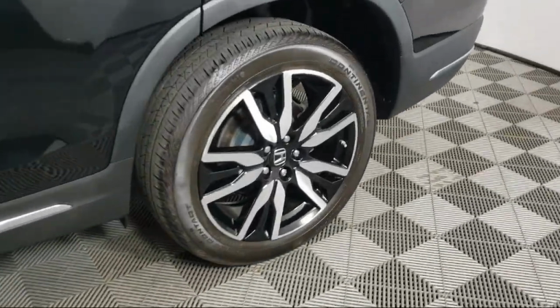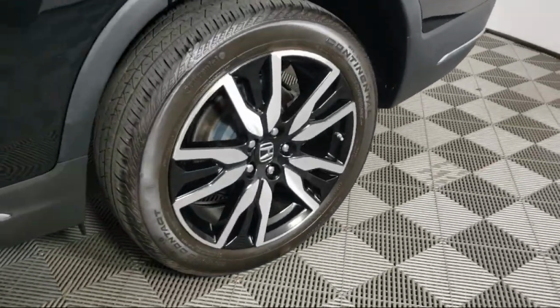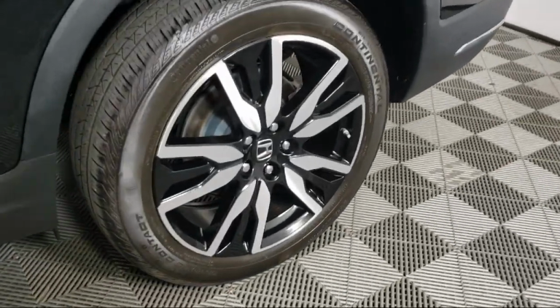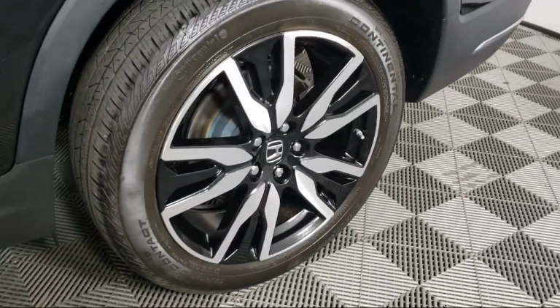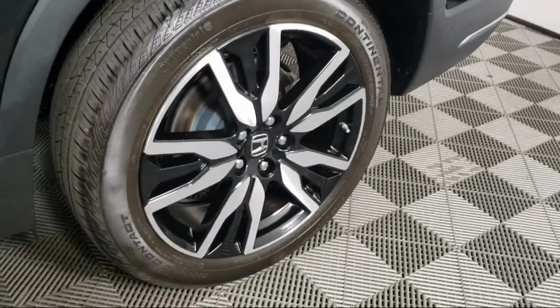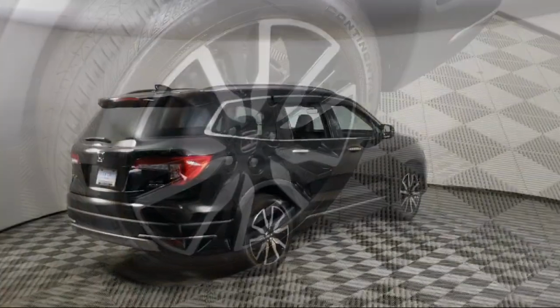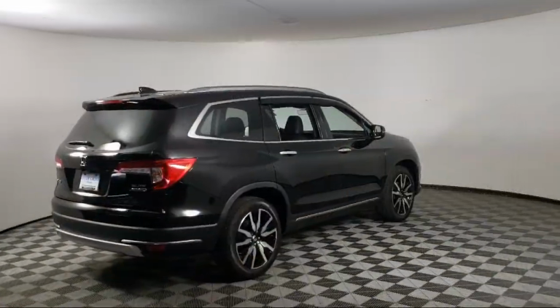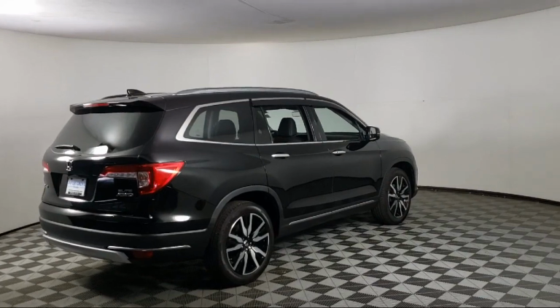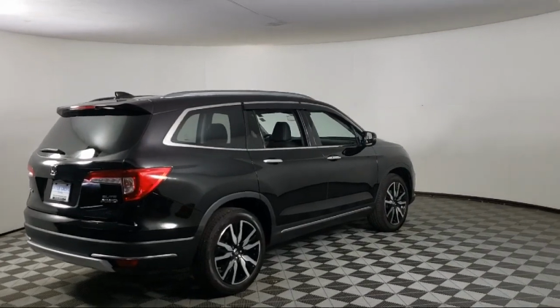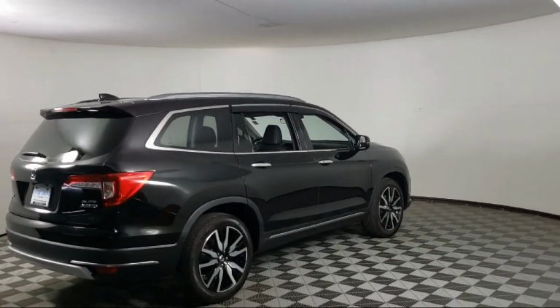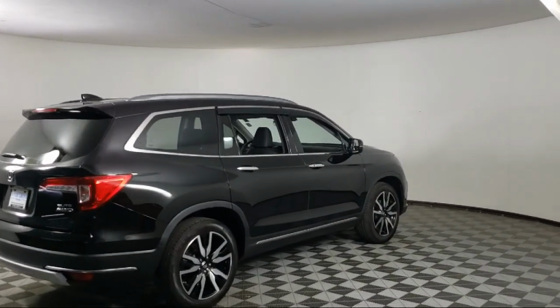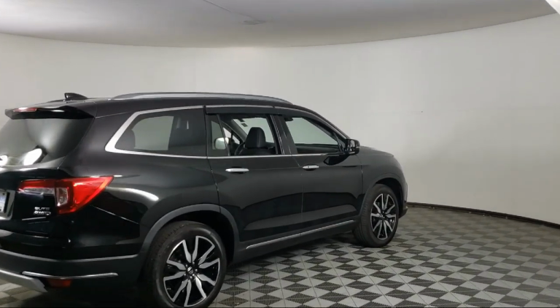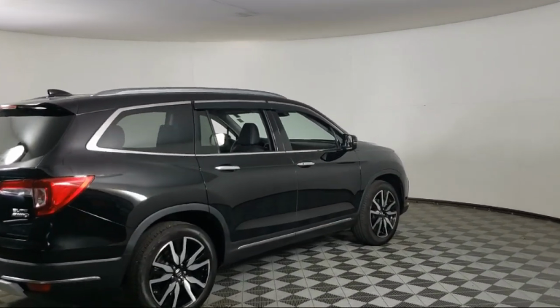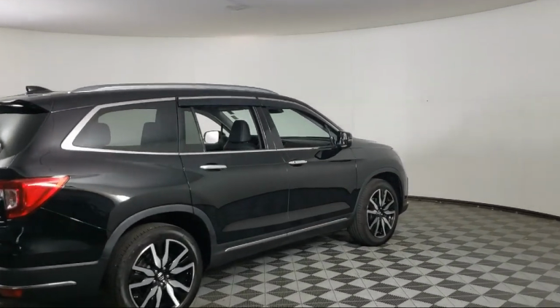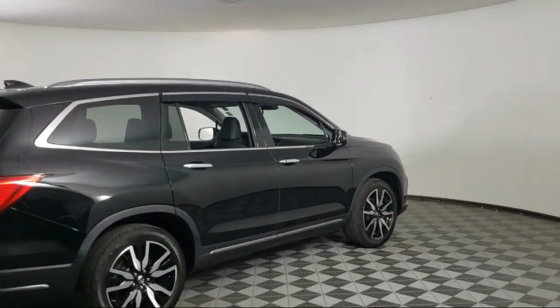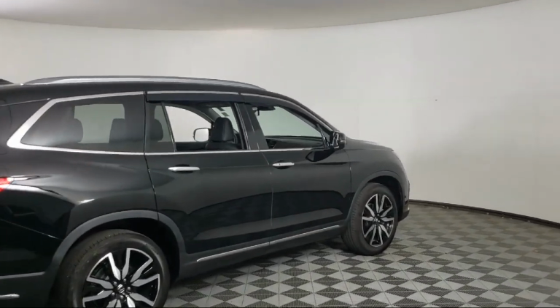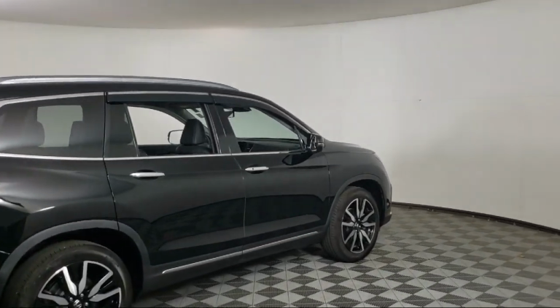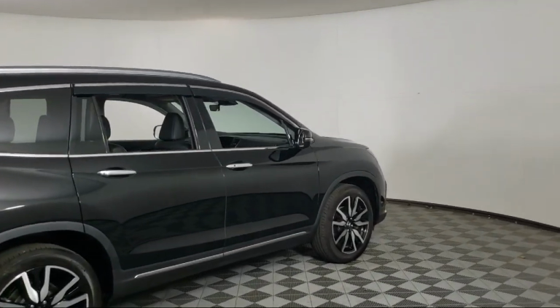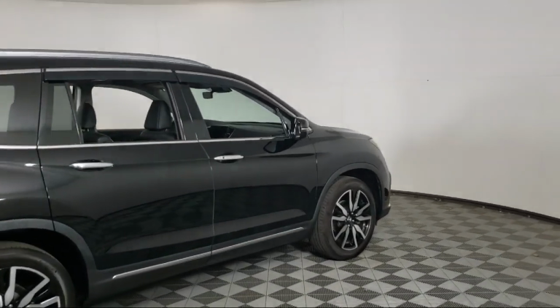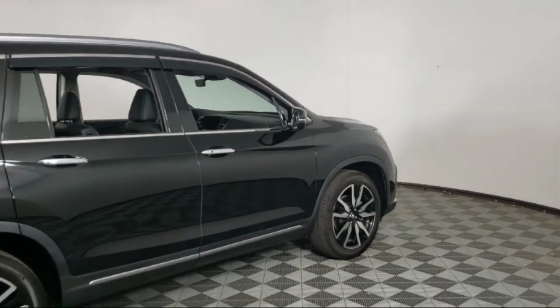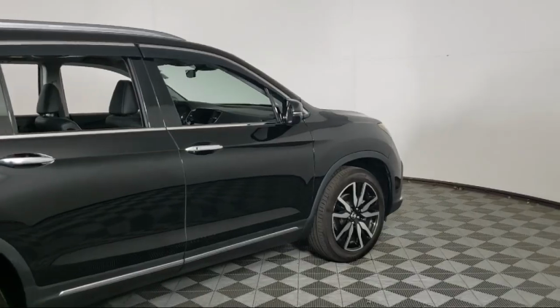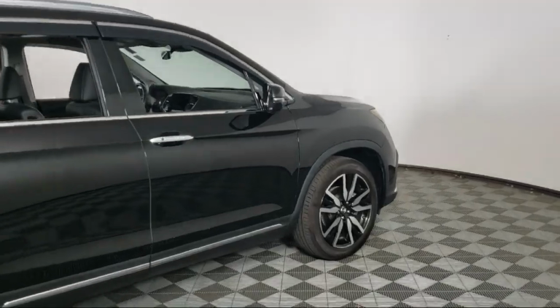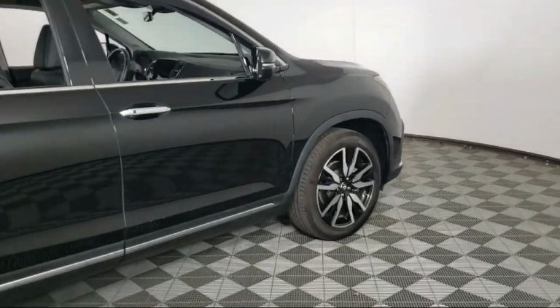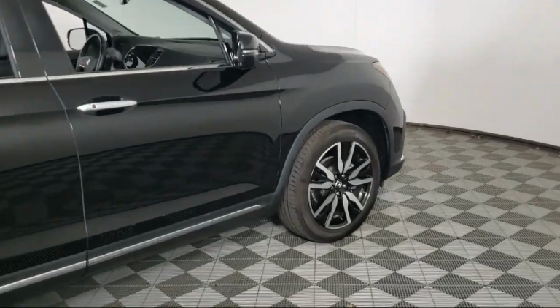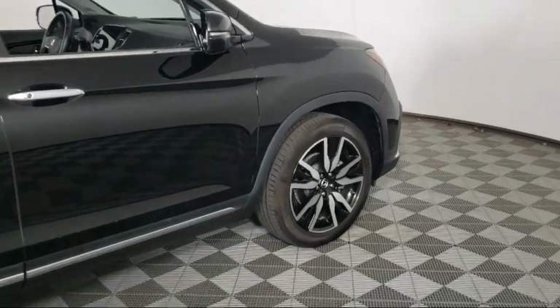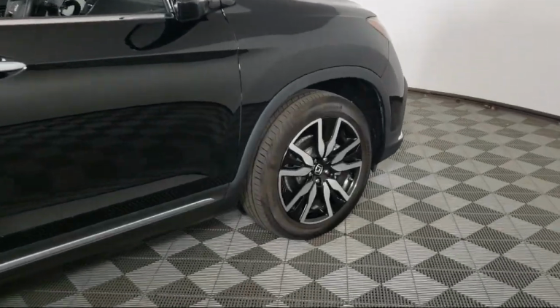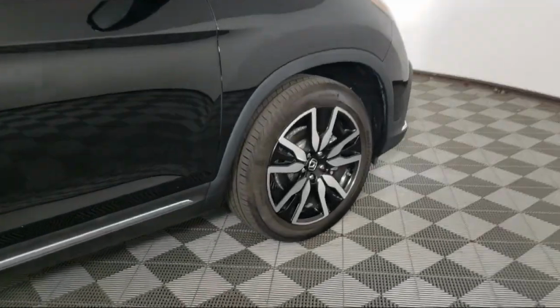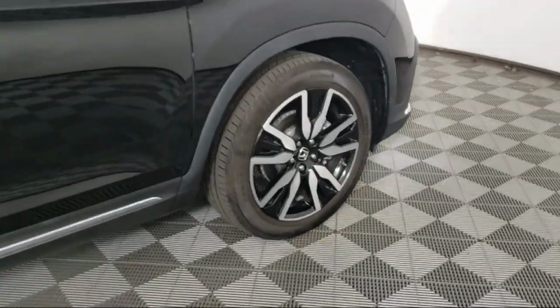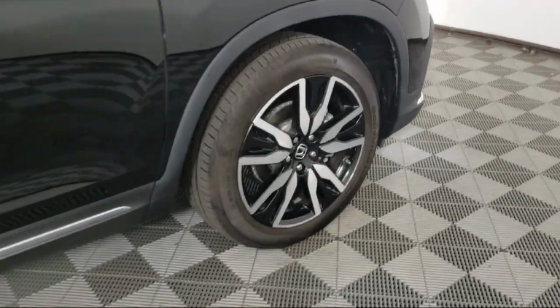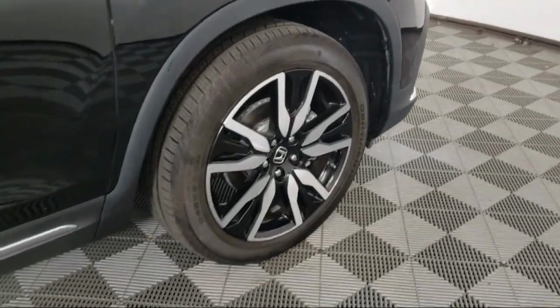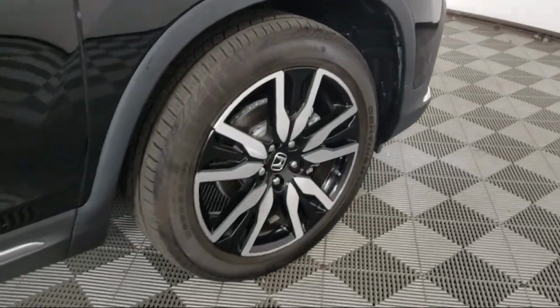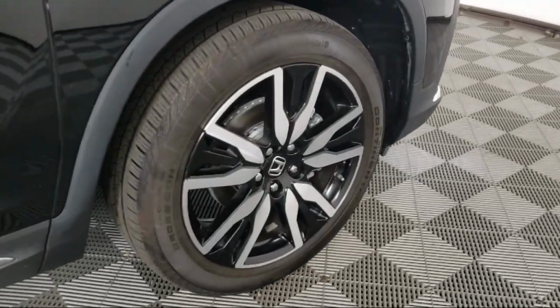Apple CarPlay and Android Auto, Homelink, heated rear seats, heated front seats, rear view camera, roof rack, keyless entry, and has less than 25,000 miles on the odometer.